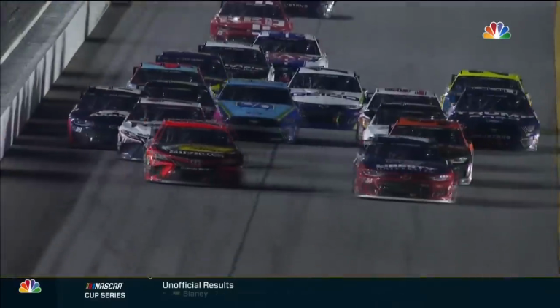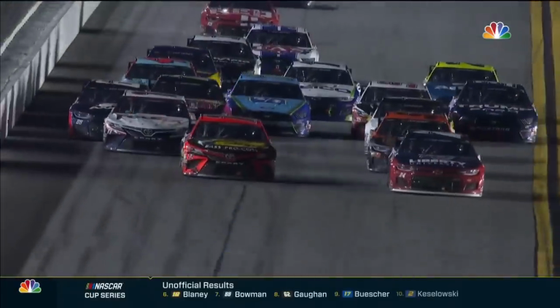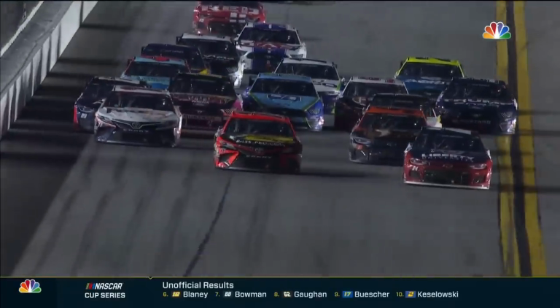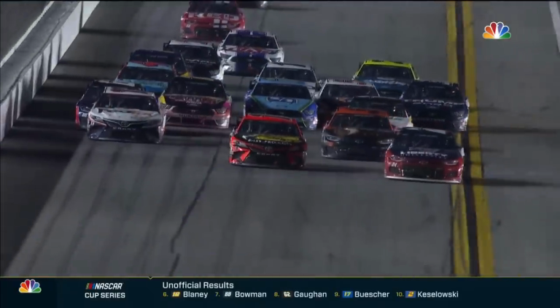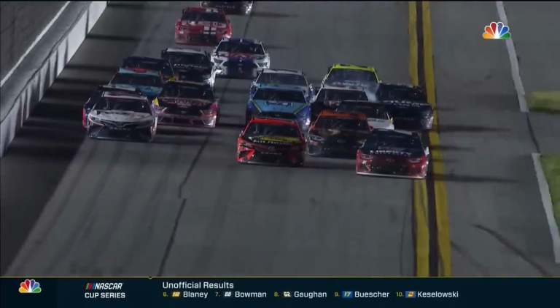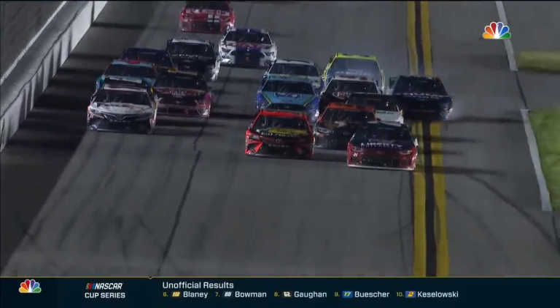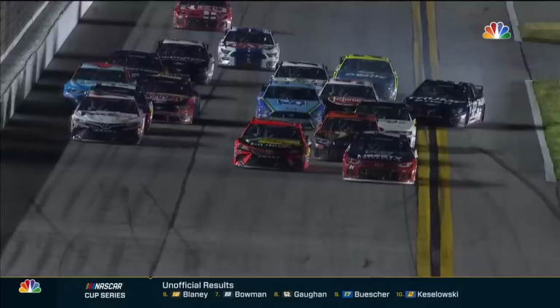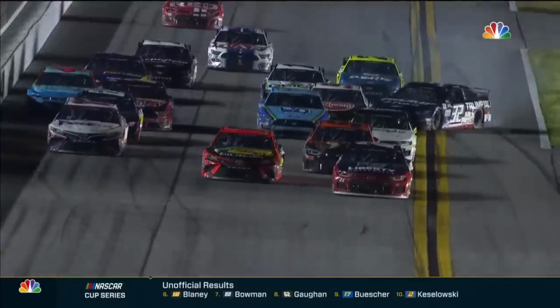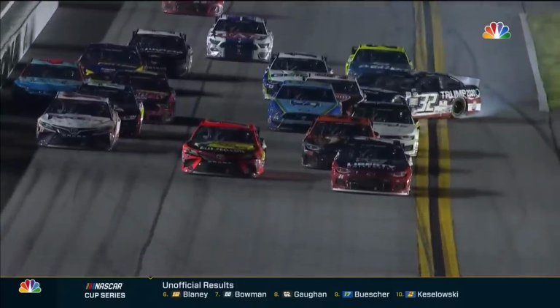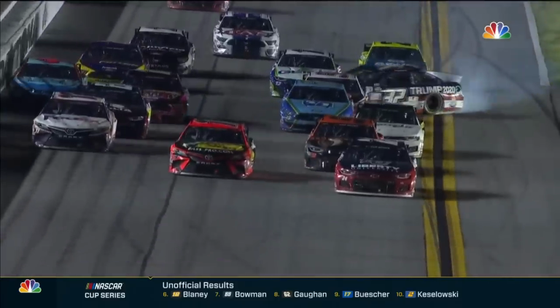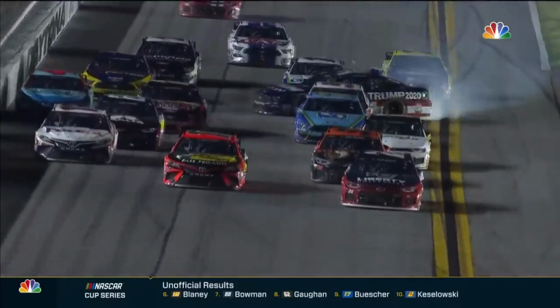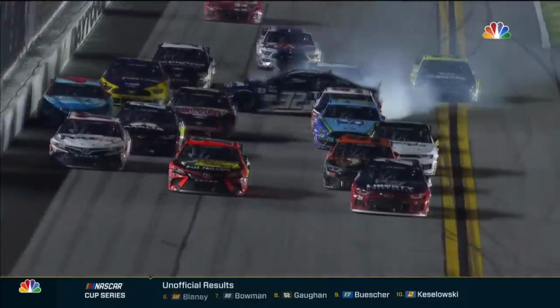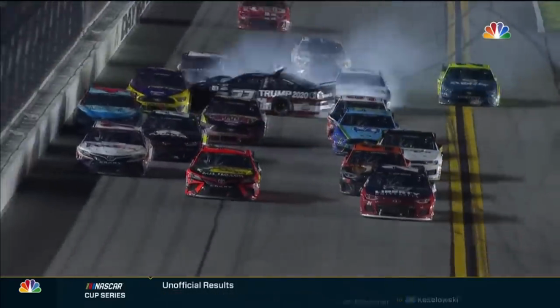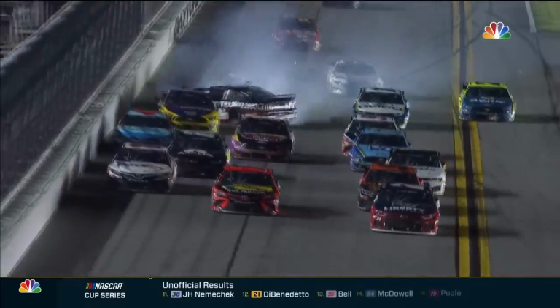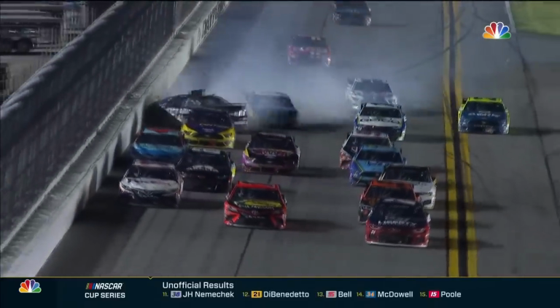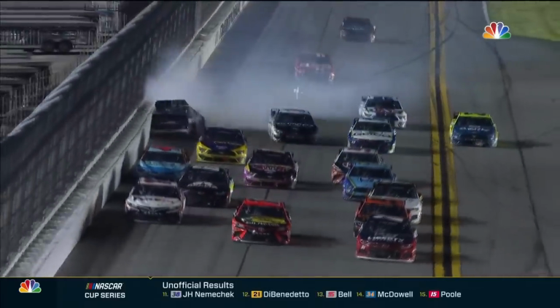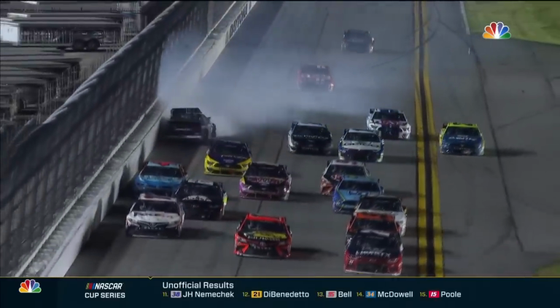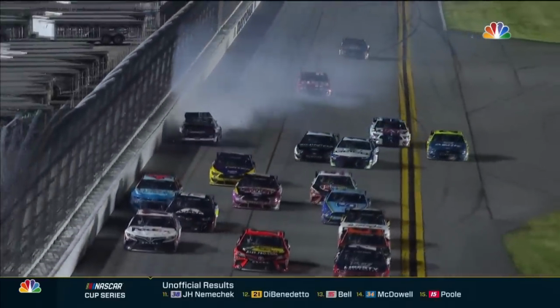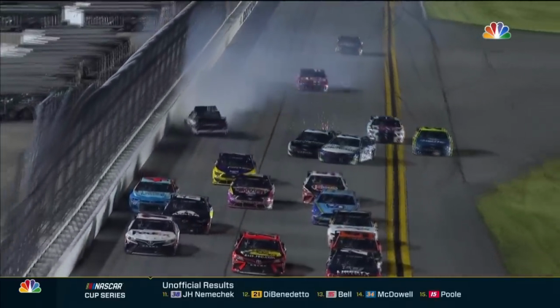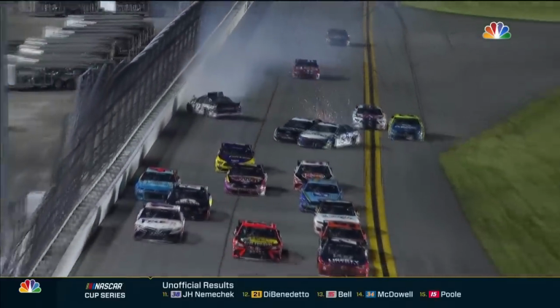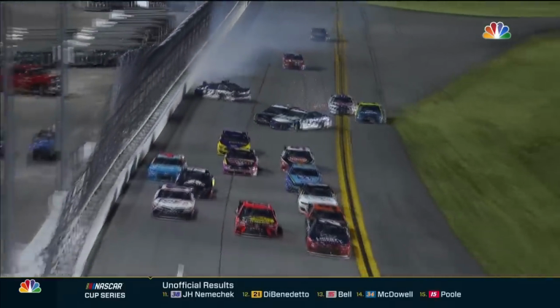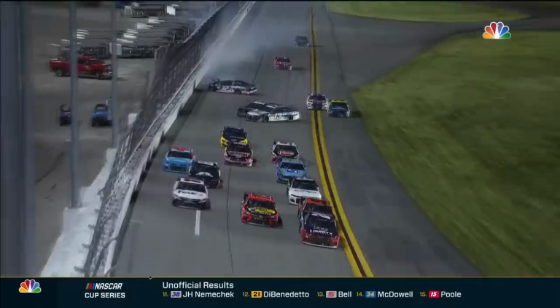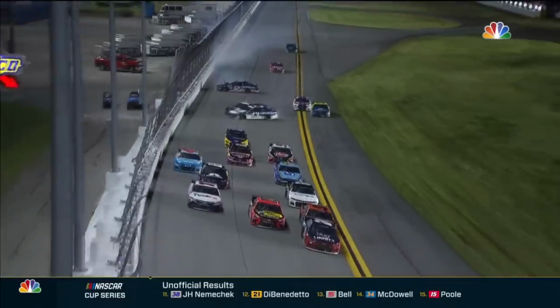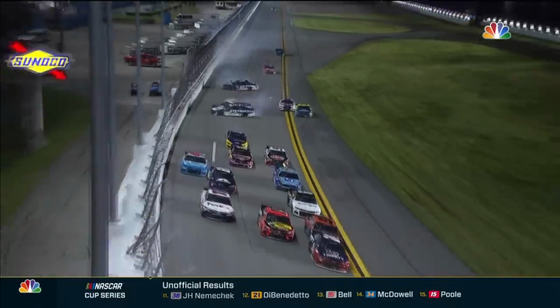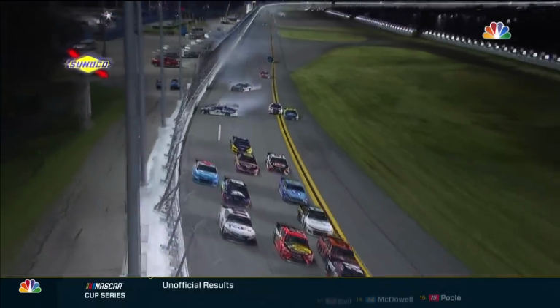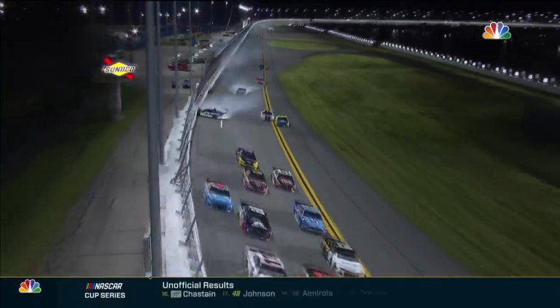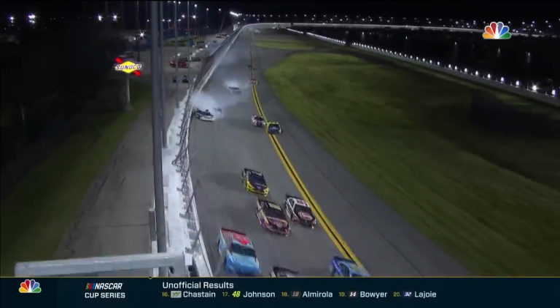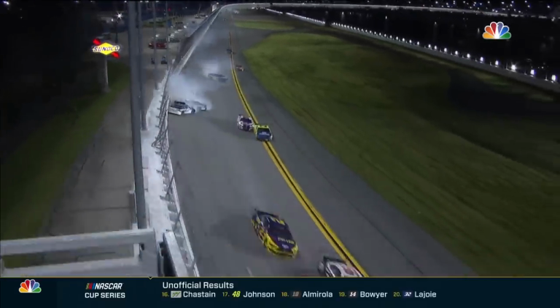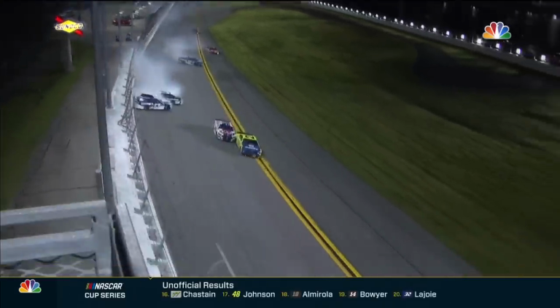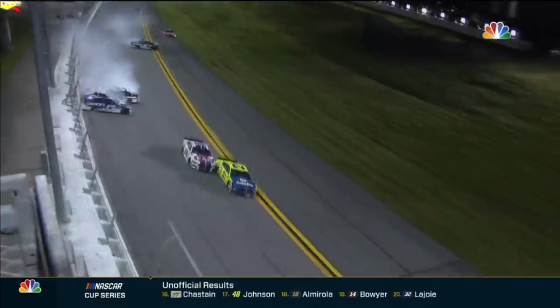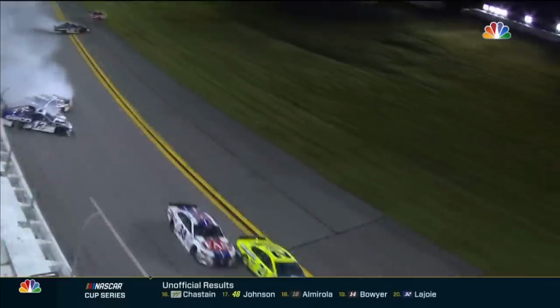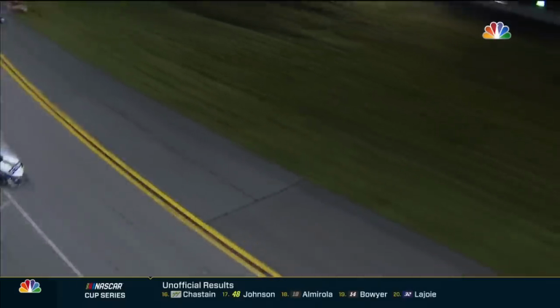Clint Boyer hit the wall off turn two, down the back straightaway. Corey LaJoy gets turned around — hard in the wall. There's Almirola. Ty Dillon also making big contact.